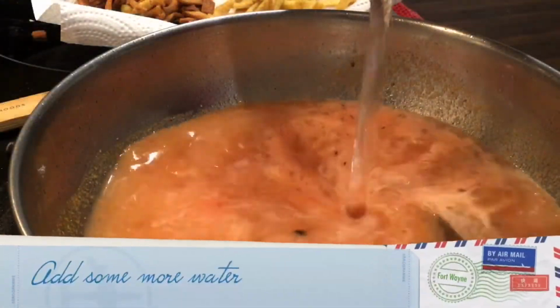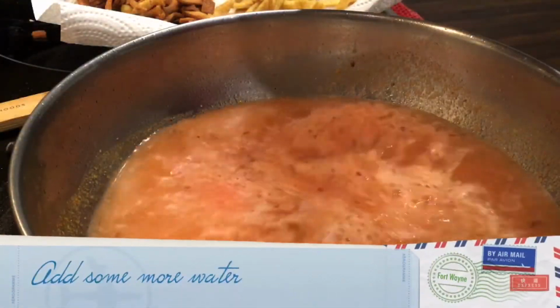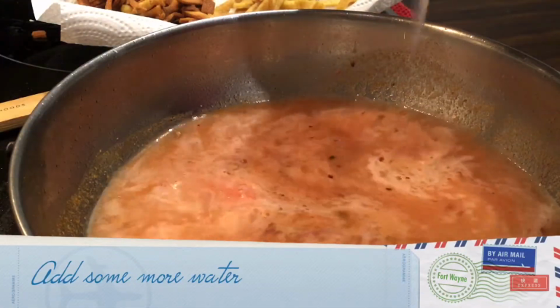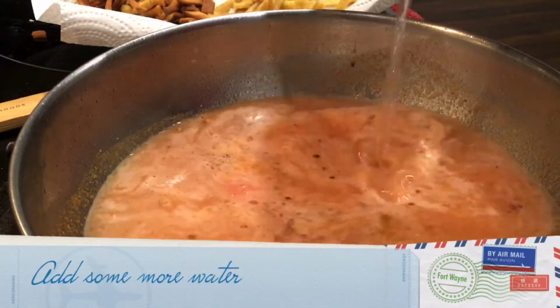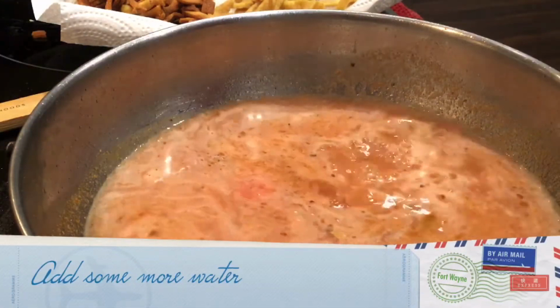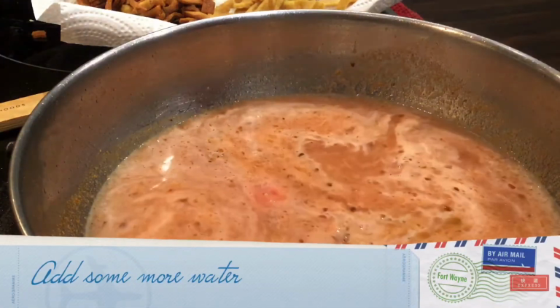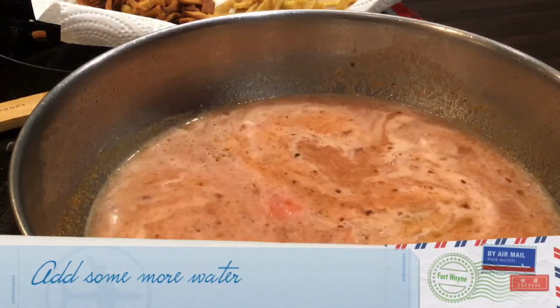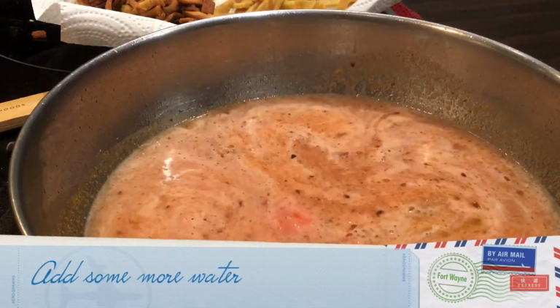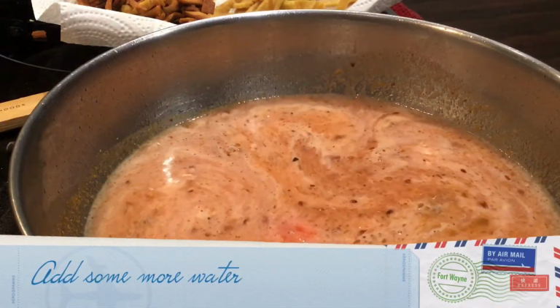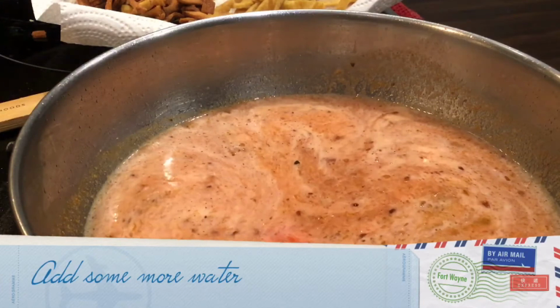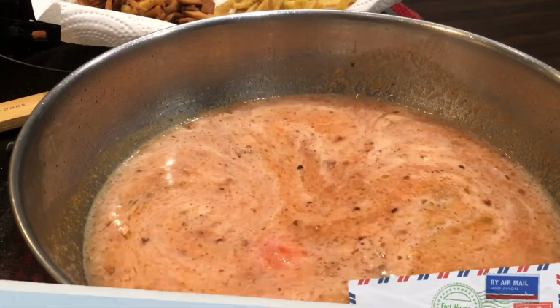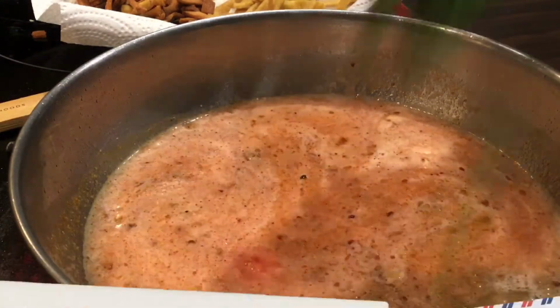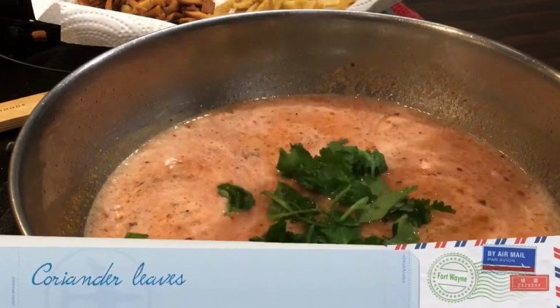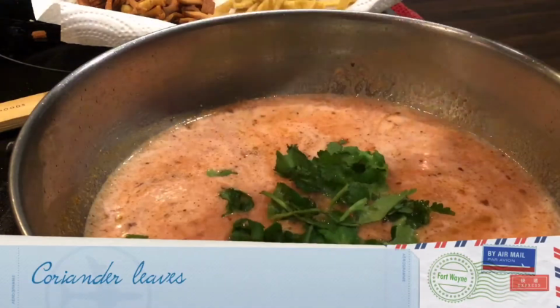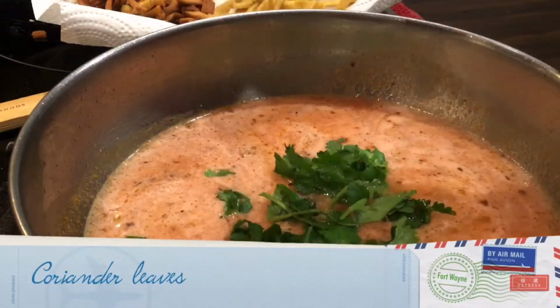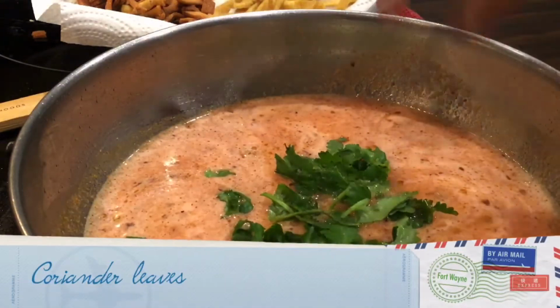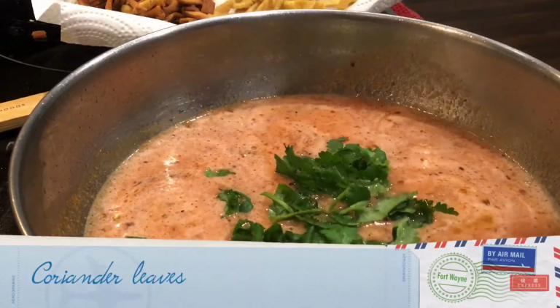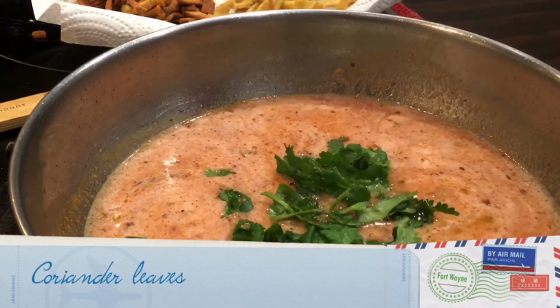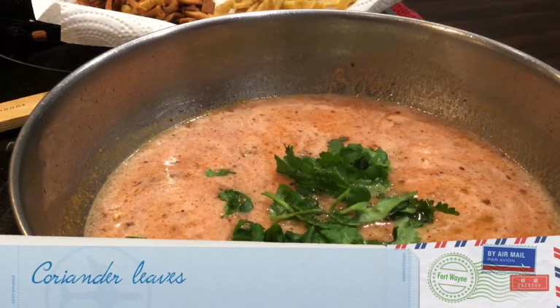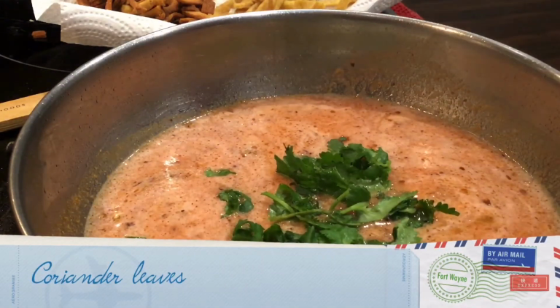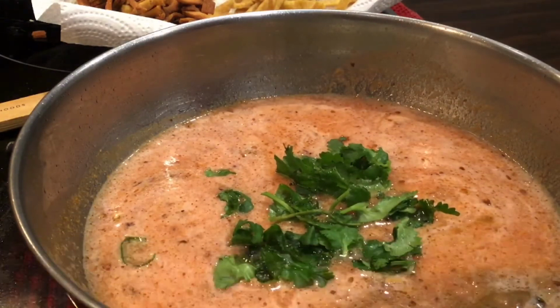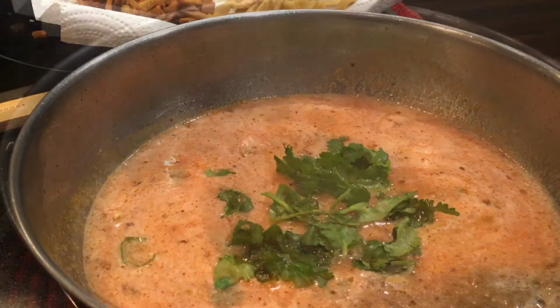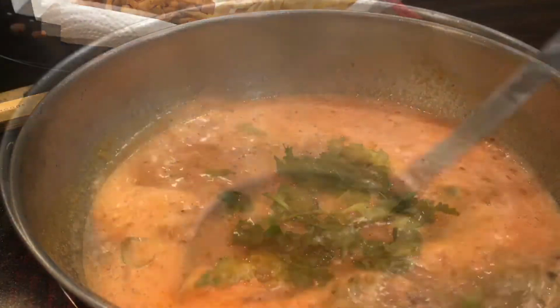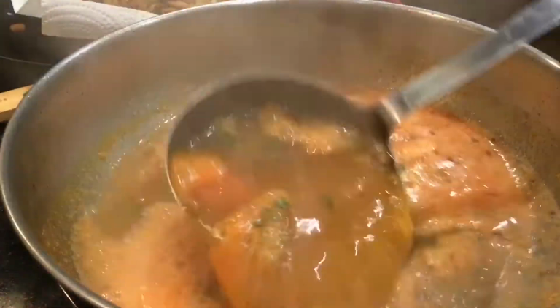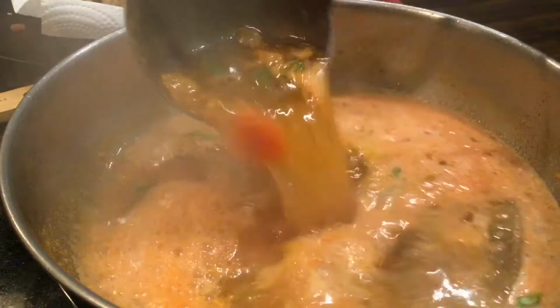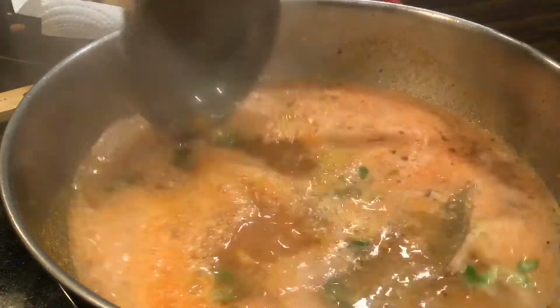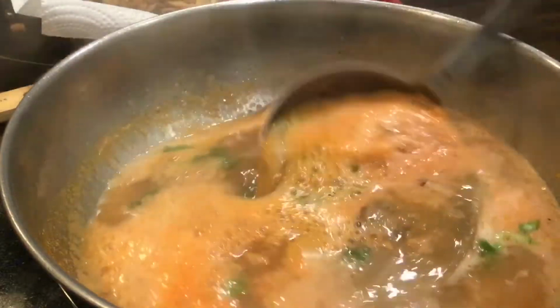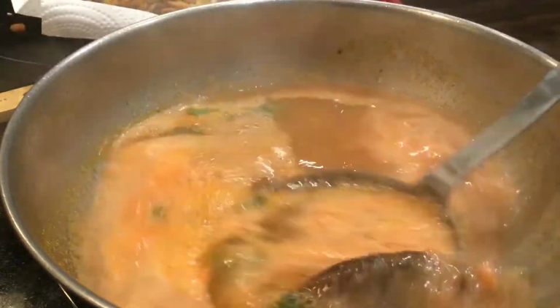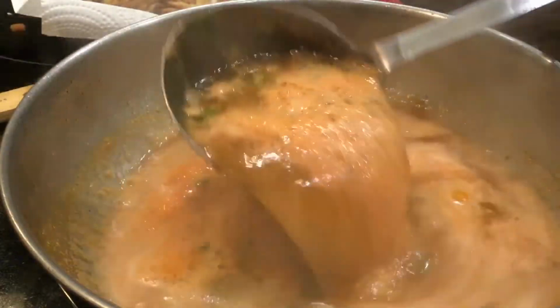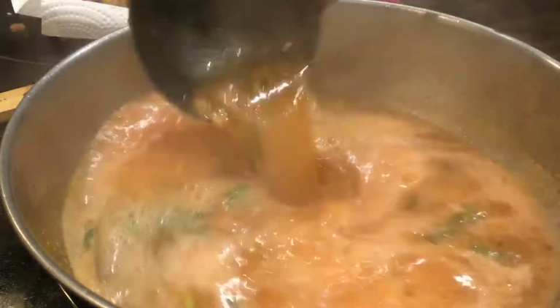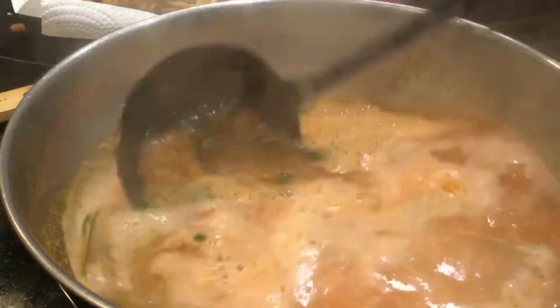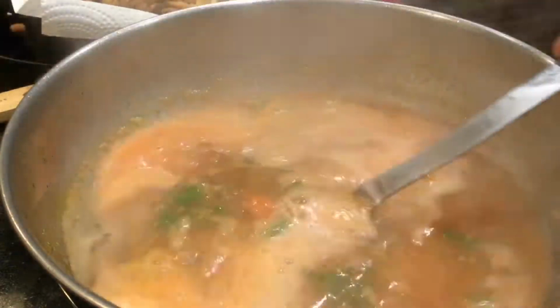Add a little more oil and water to this, and coriander leaves. You can see it has been boiling for the past 10 minutes.